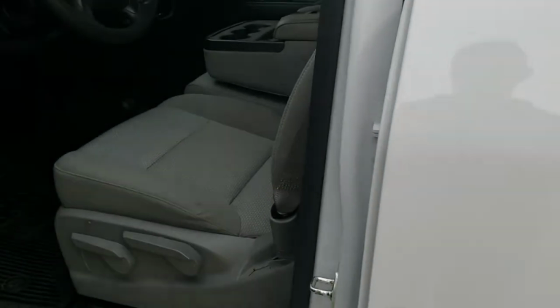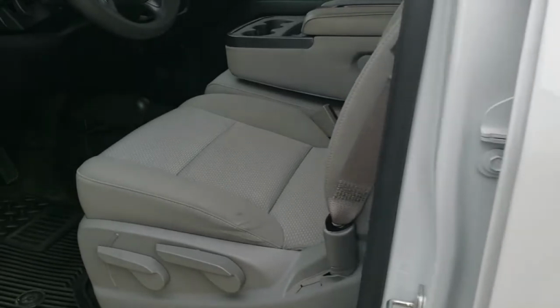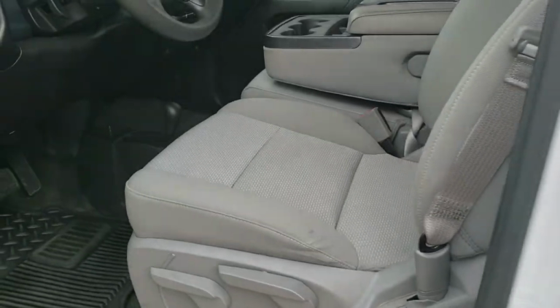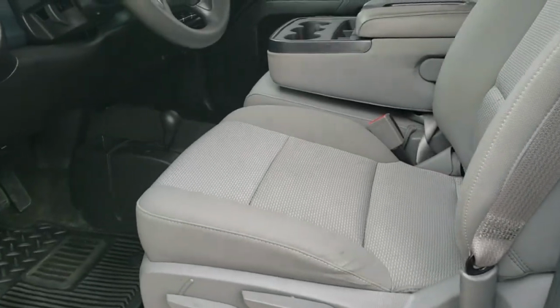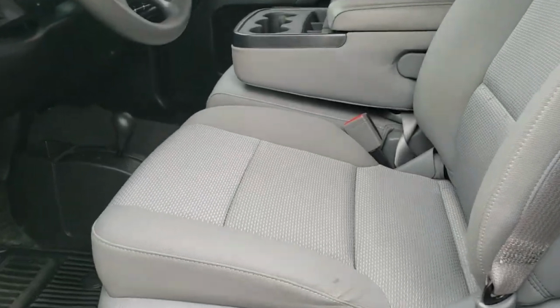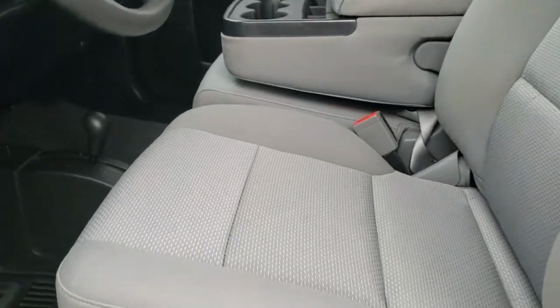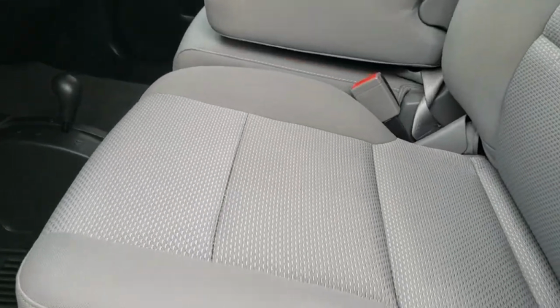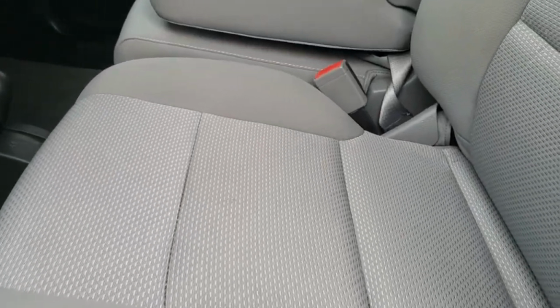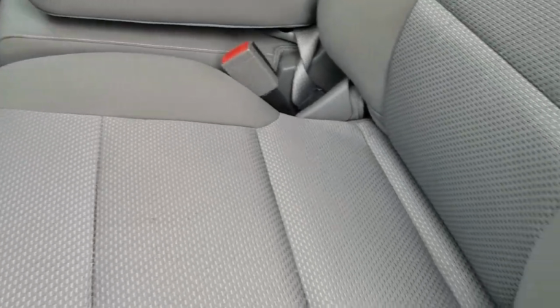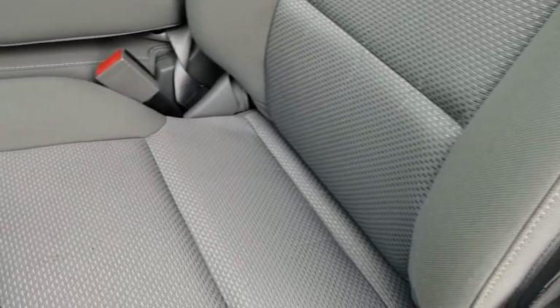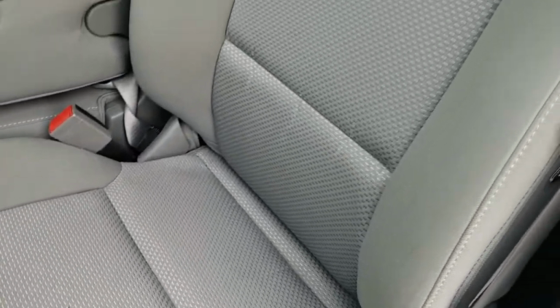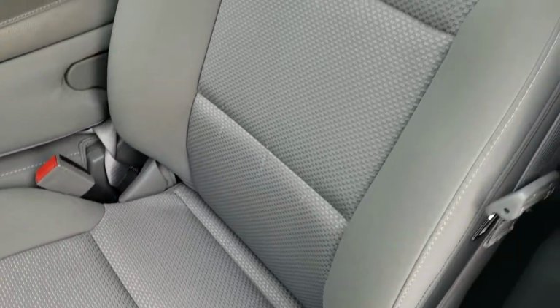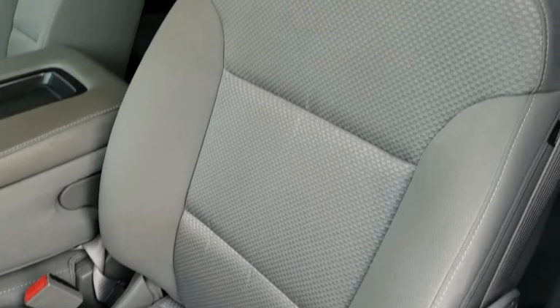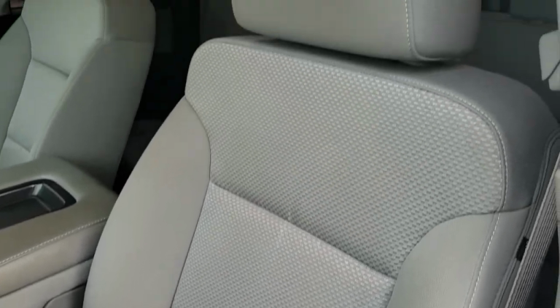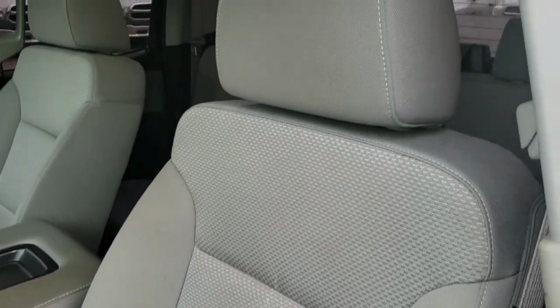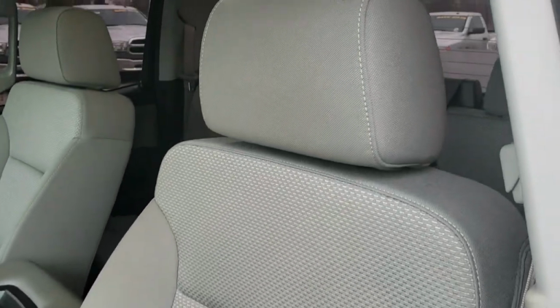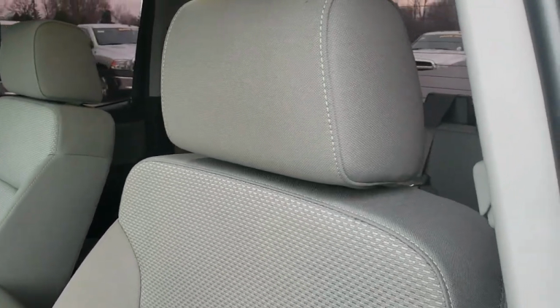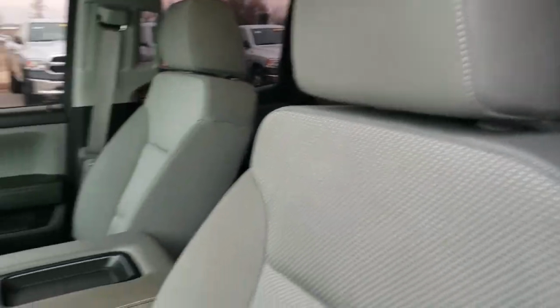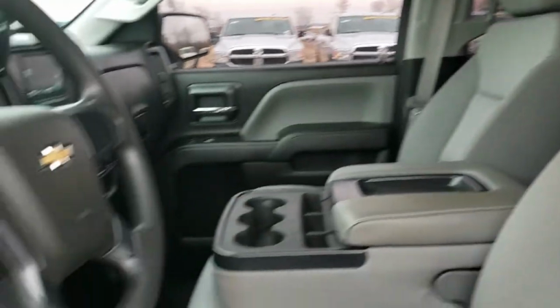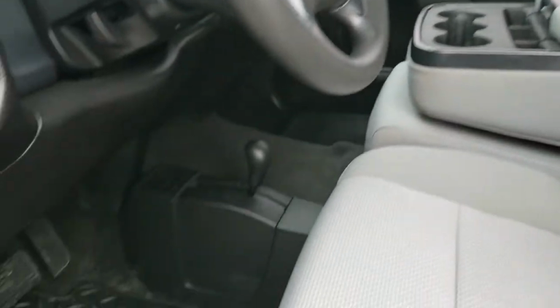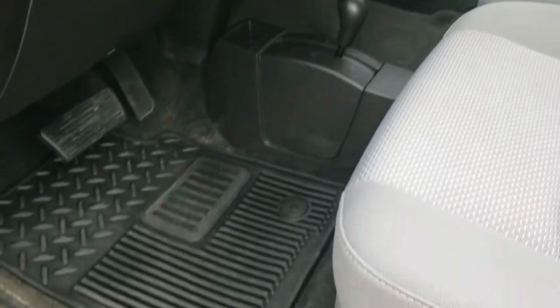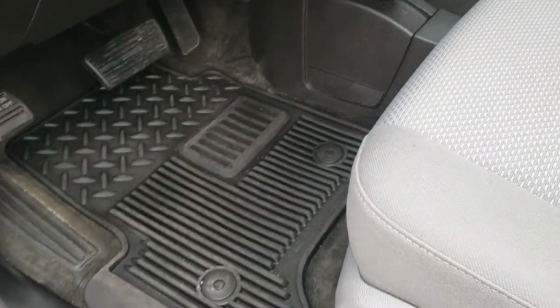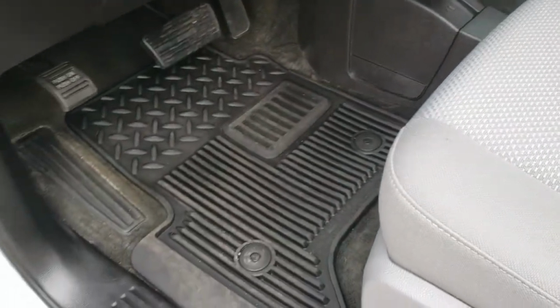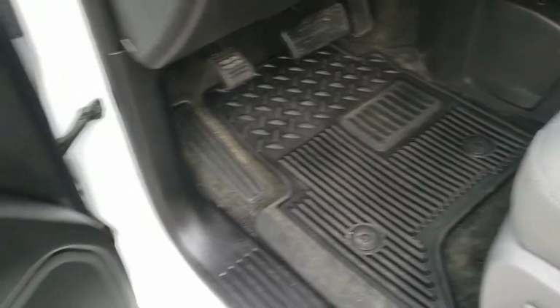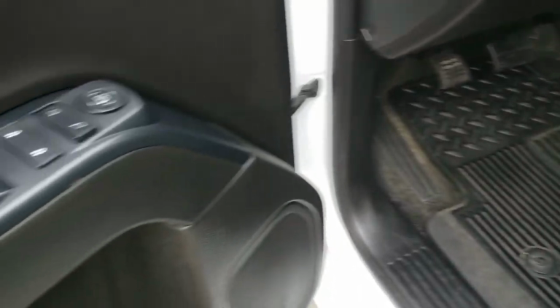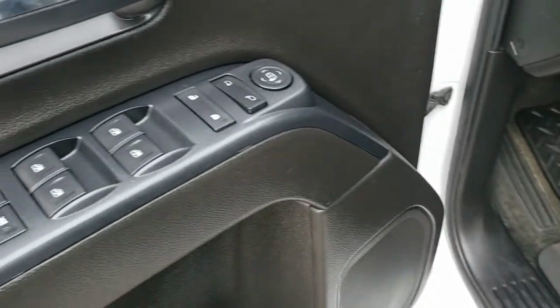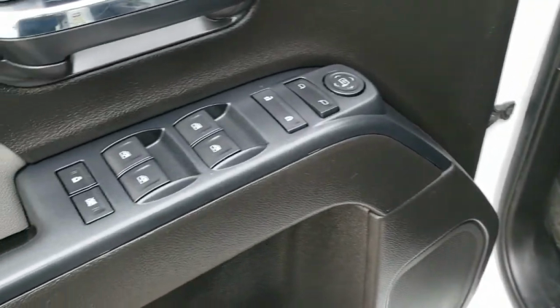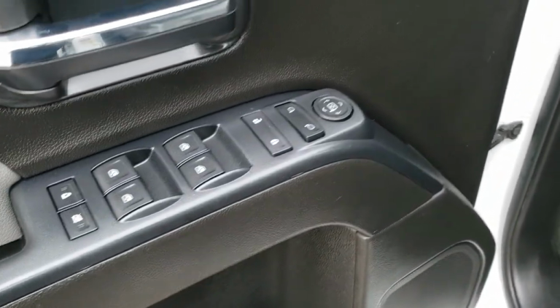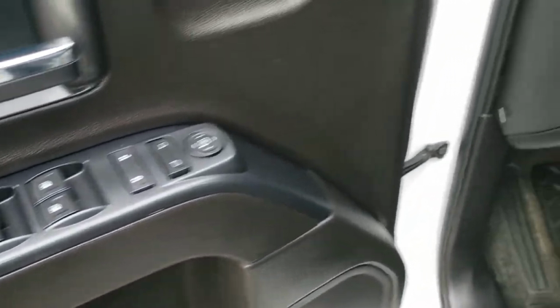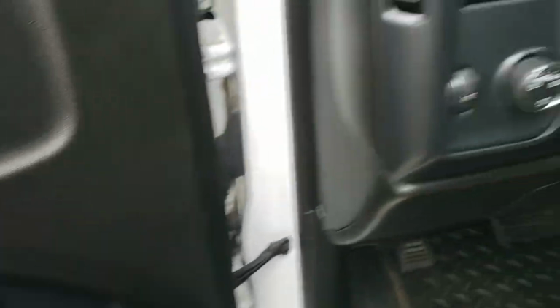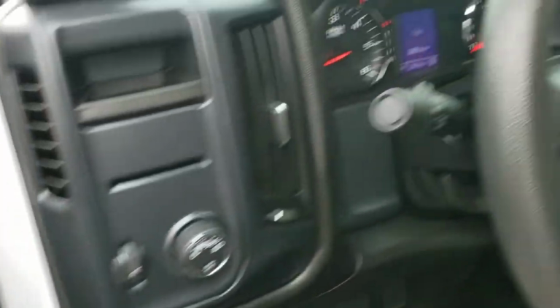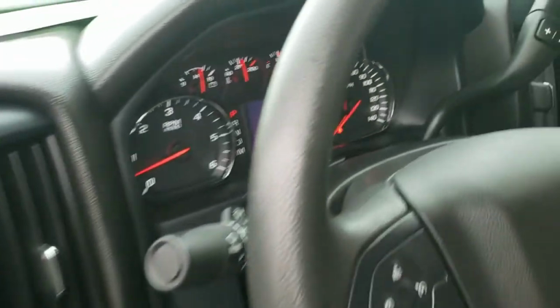Inside, the custom package gives you the gray cloth interior. No rips or tears on the seat — really nice condition. Has factory all-weather floor mats throughout. Power windows, power locks, power mirrors, and auto headlamps.